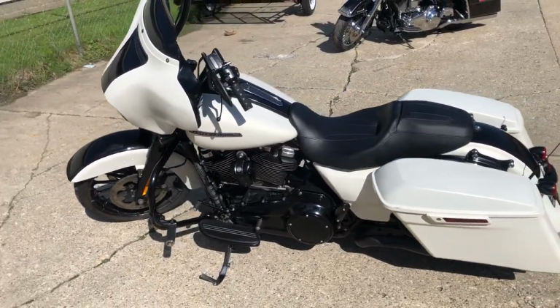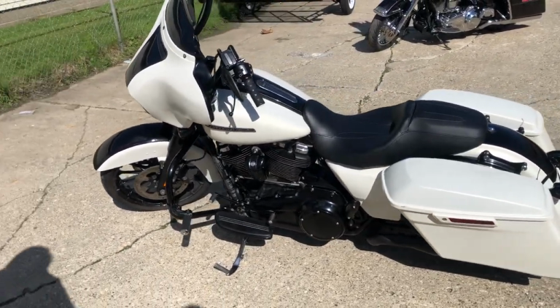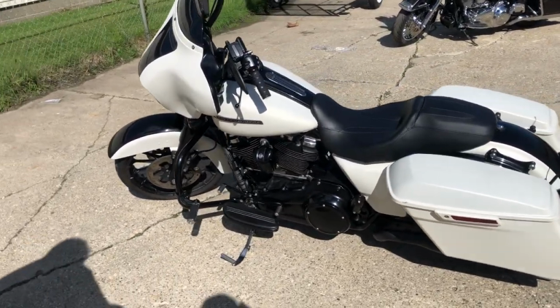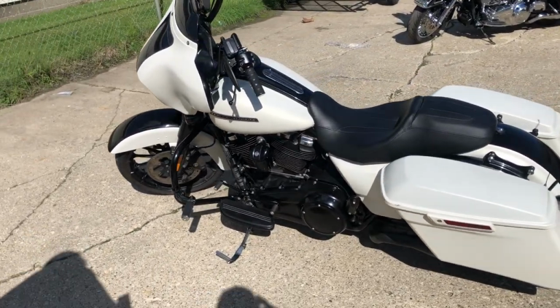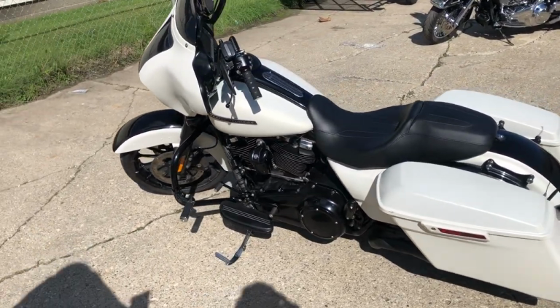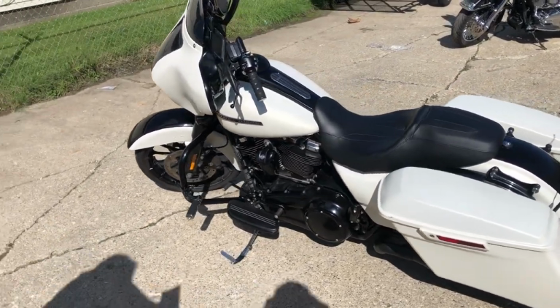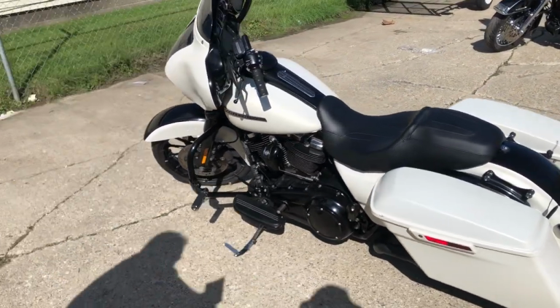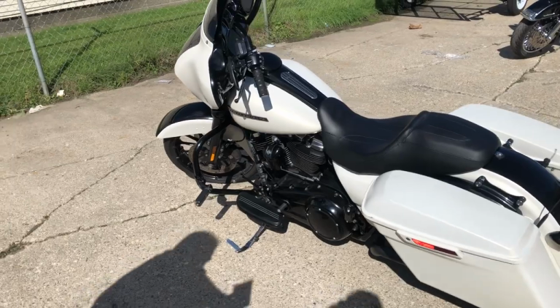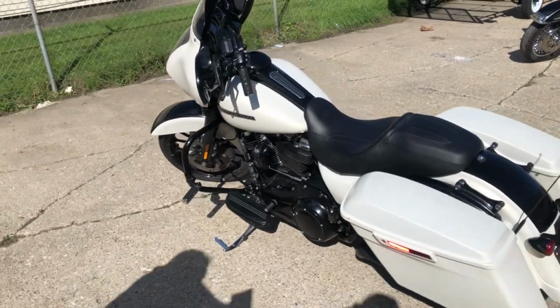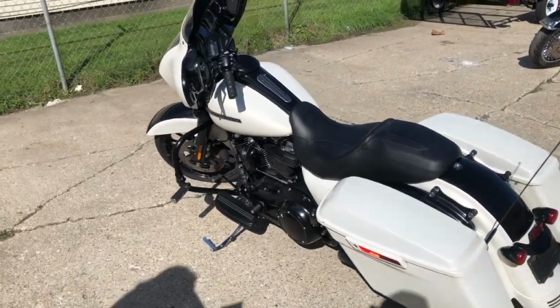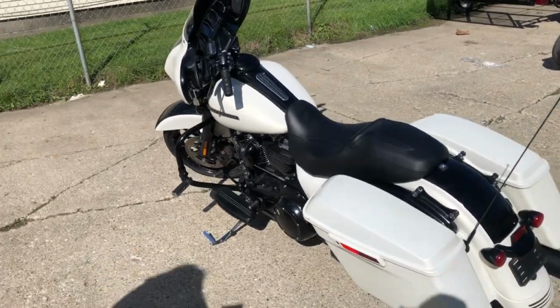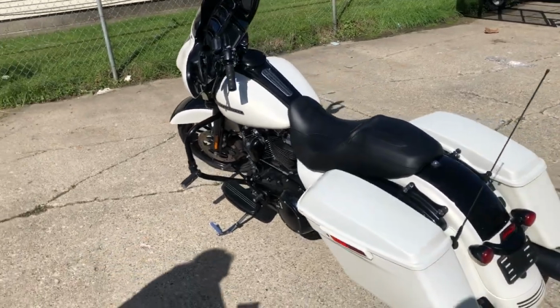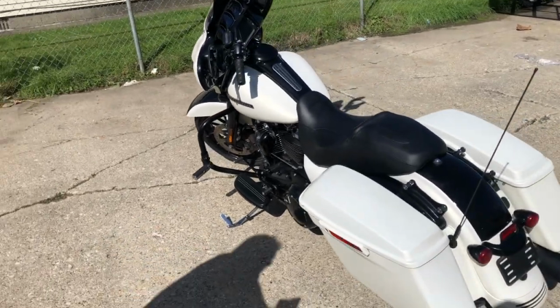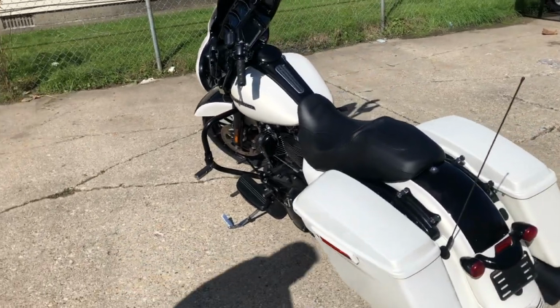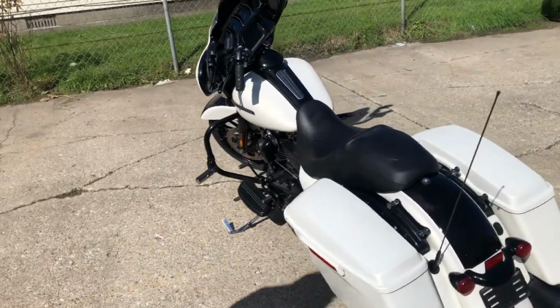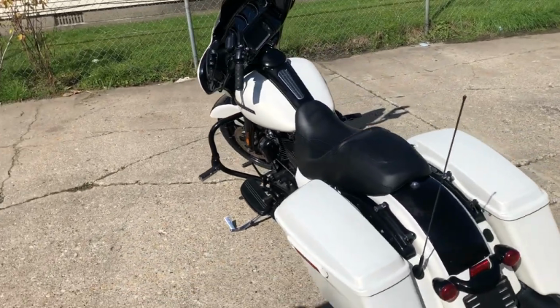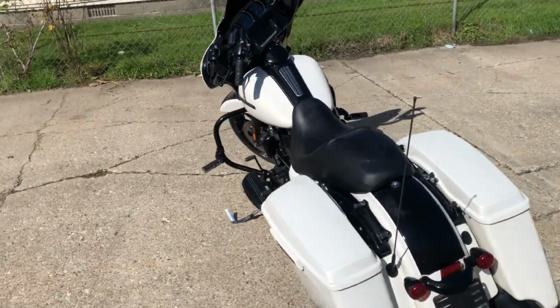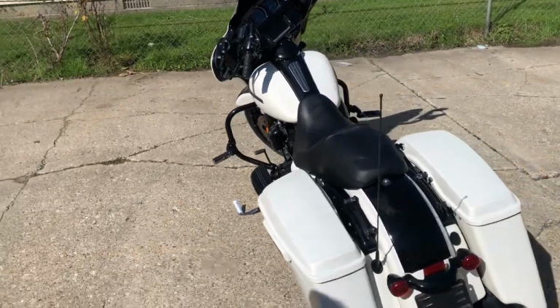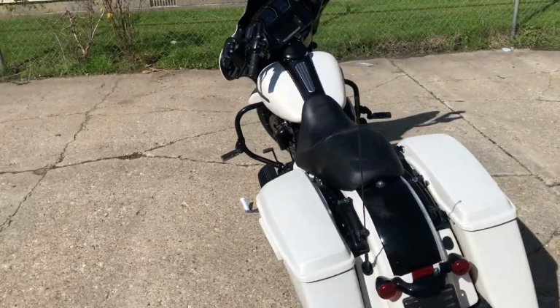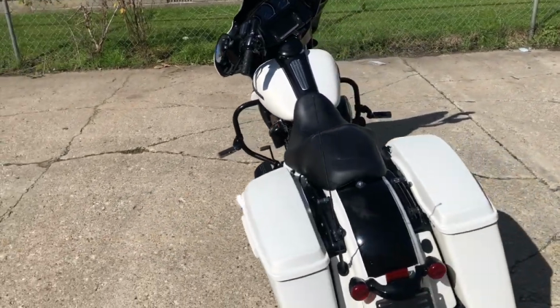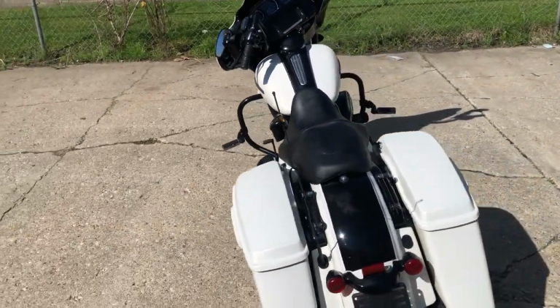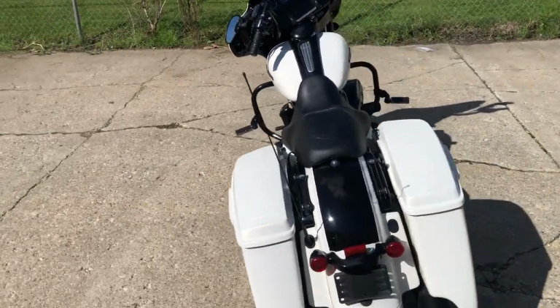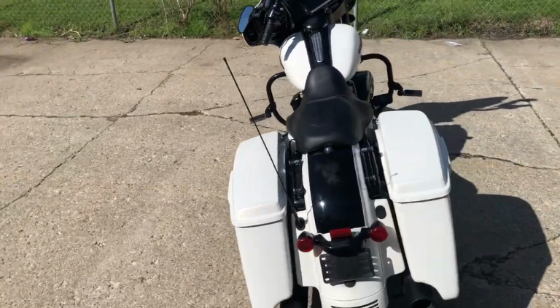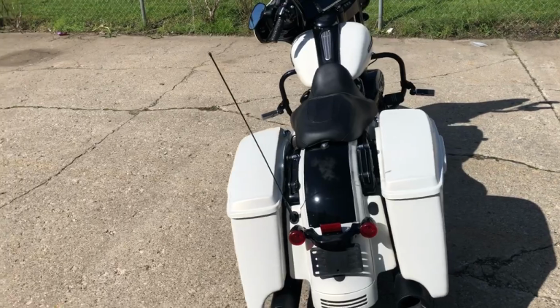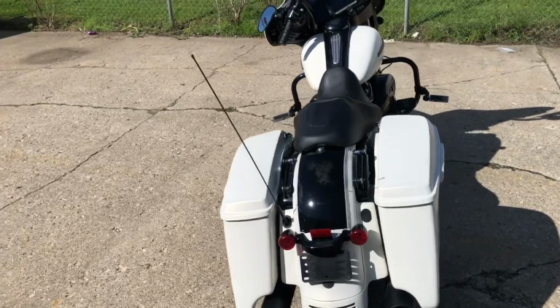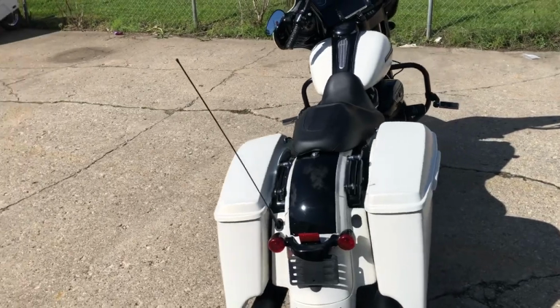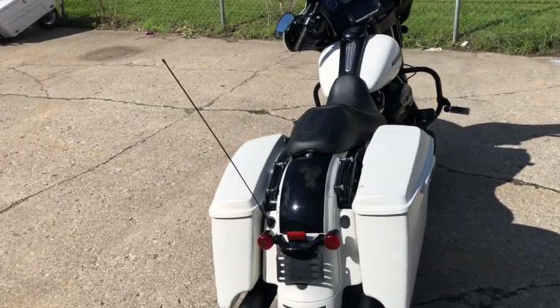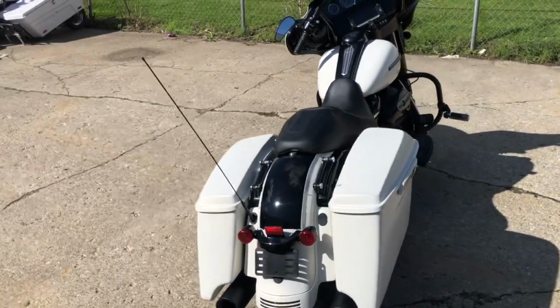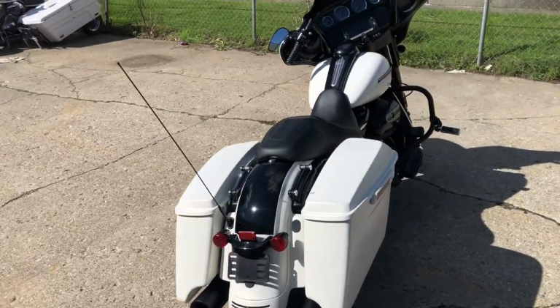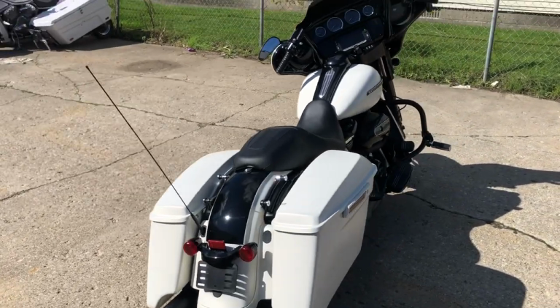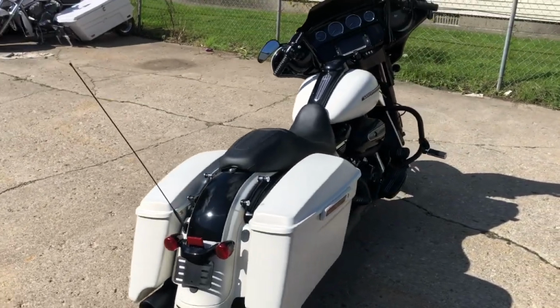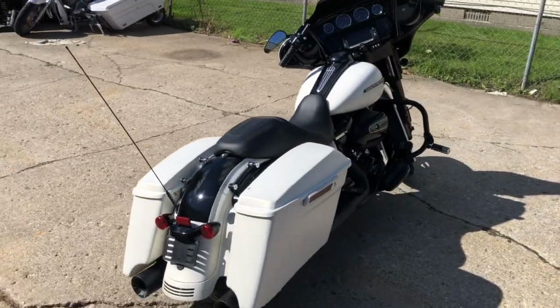This one runs strong. Books over 21 grand. You can own it for $14,999, guys. Give us a call, we'll get it done. 810-648-9500.